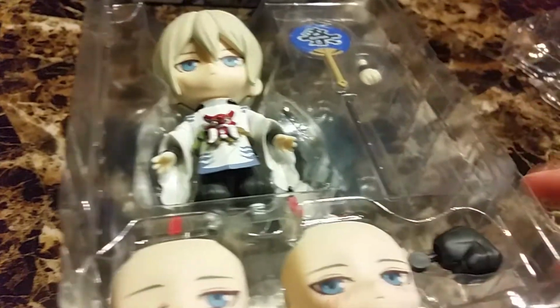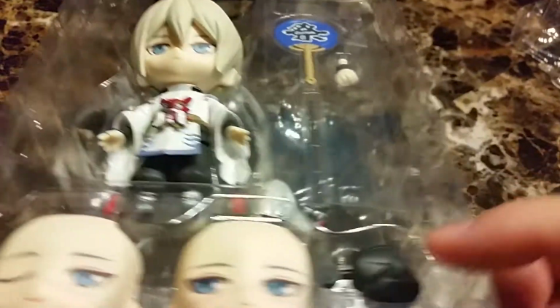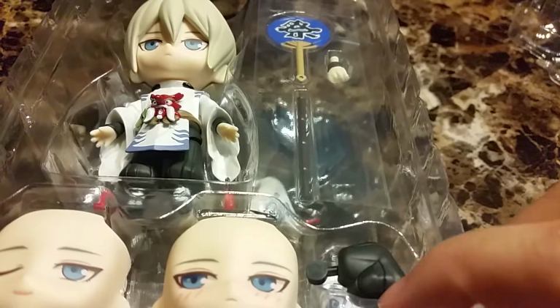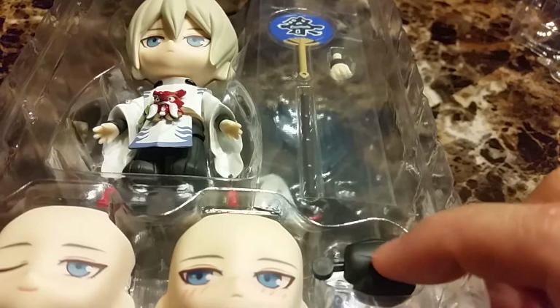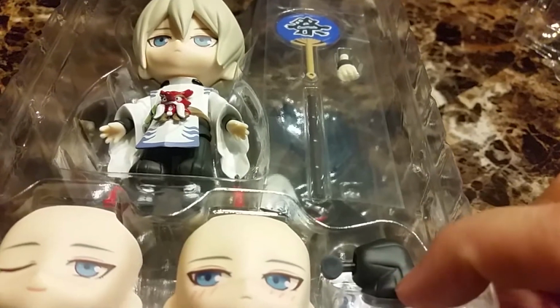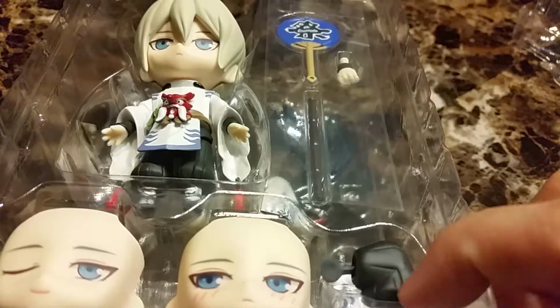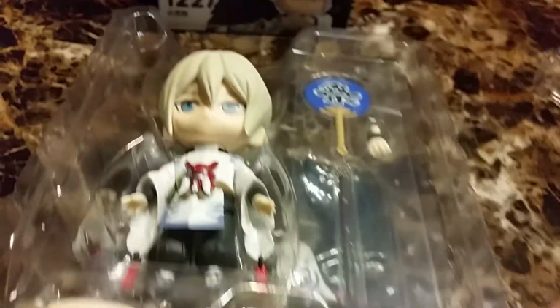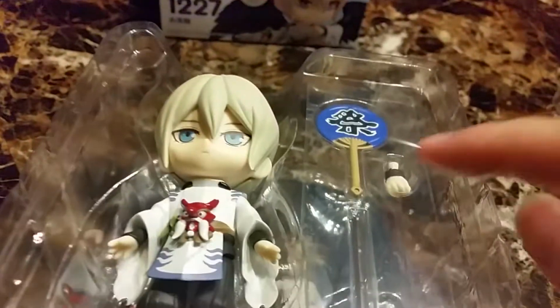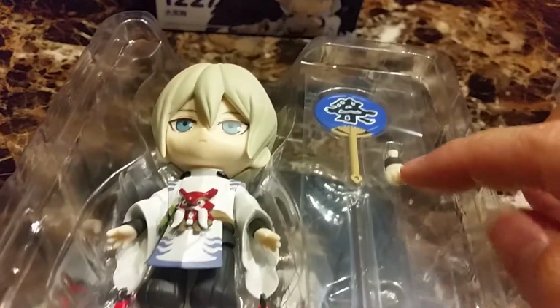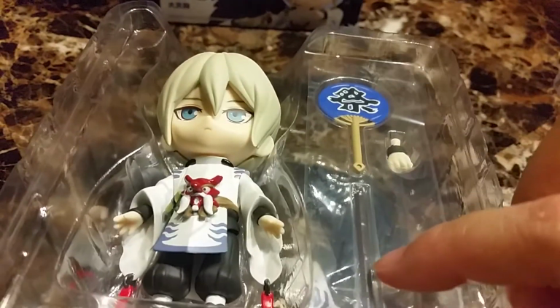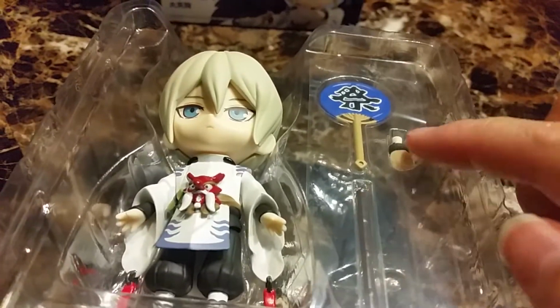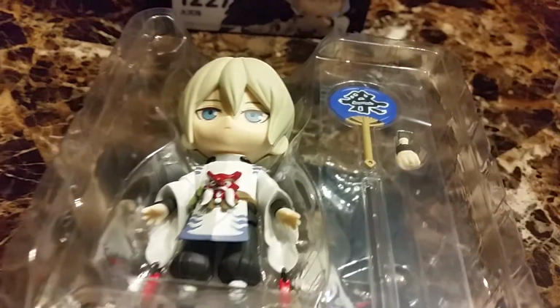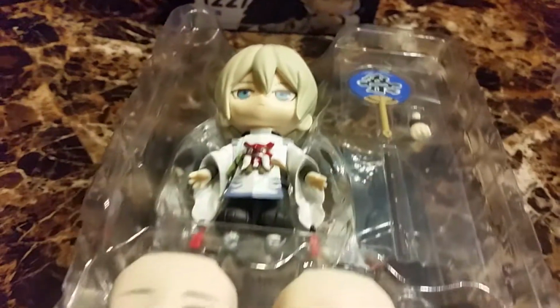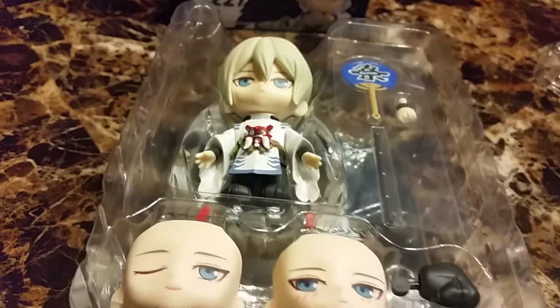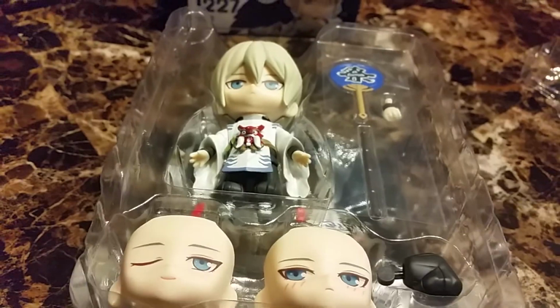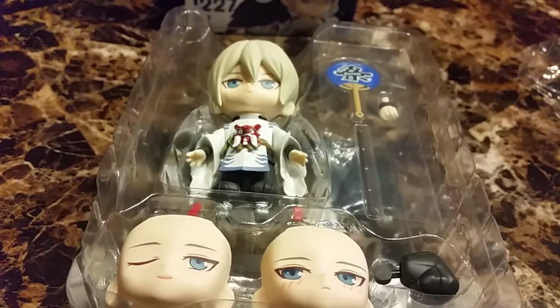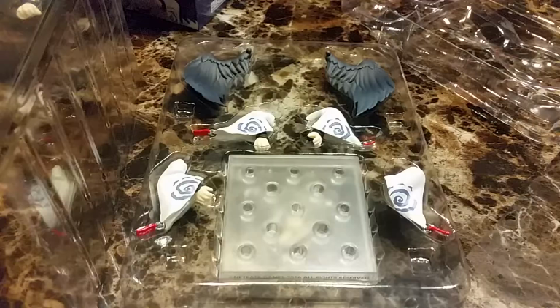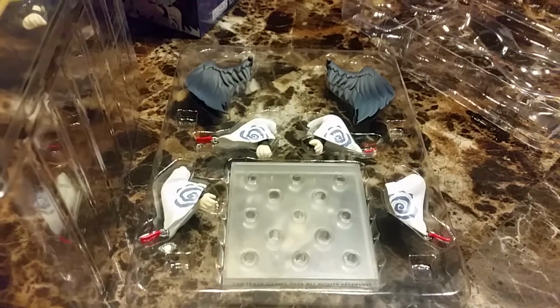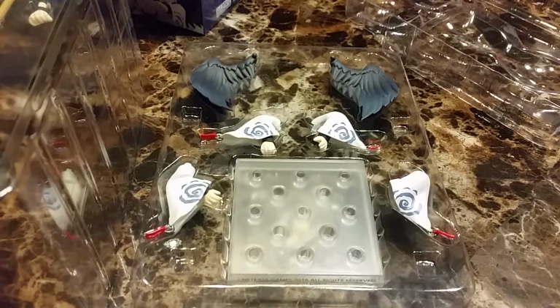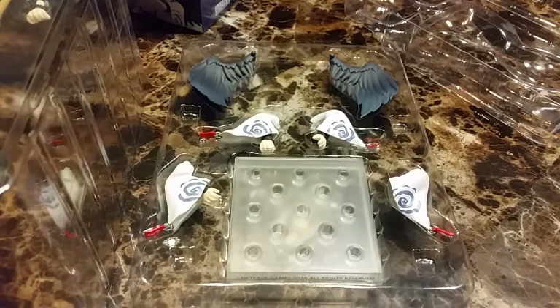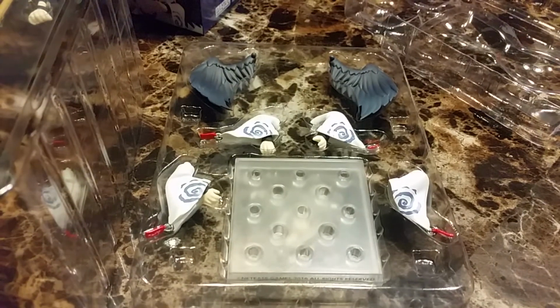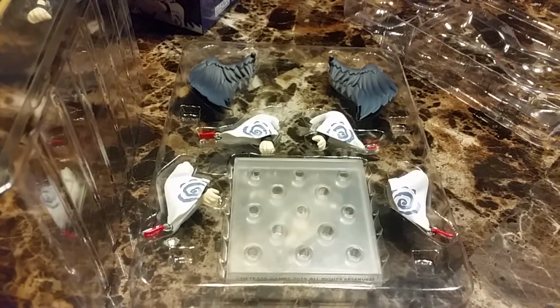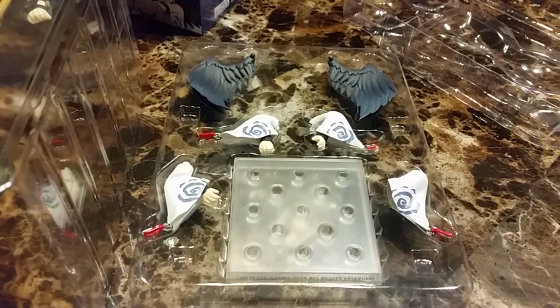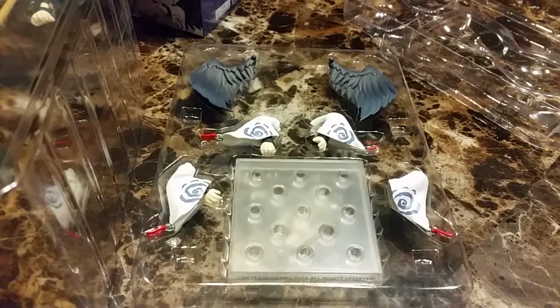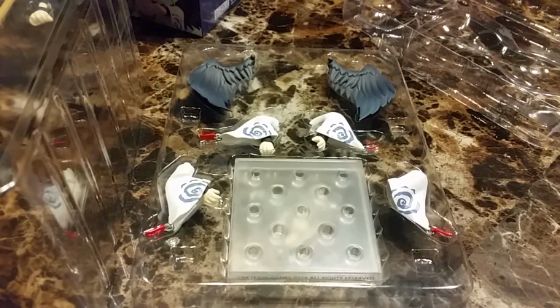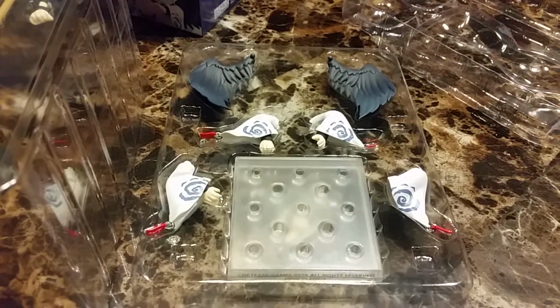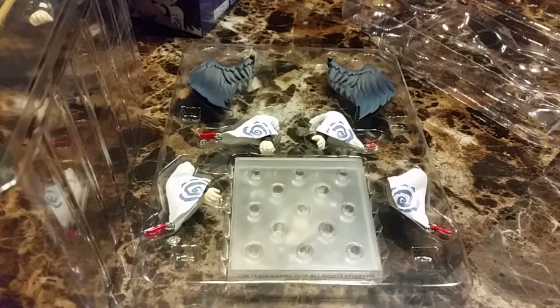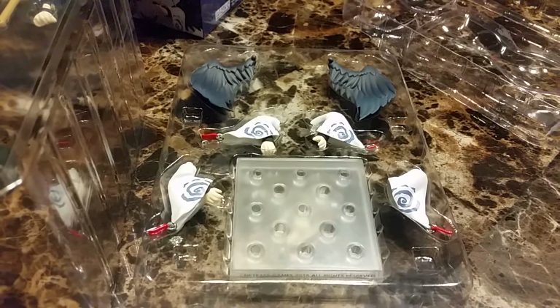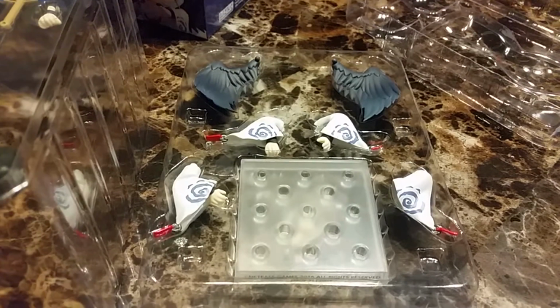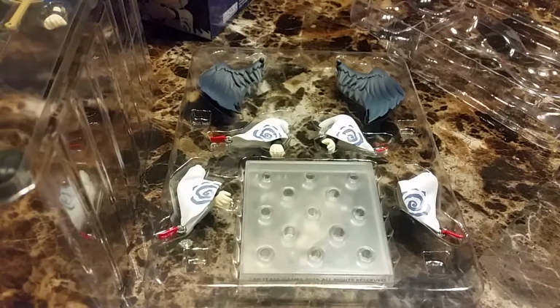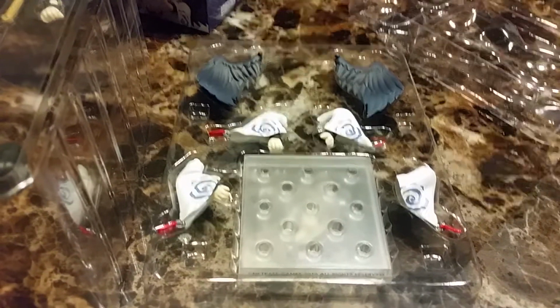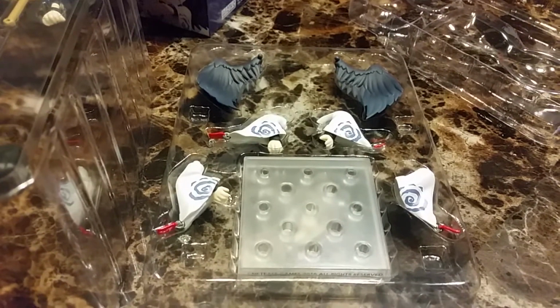He comes with this thing — a fan, a stick, and another hand. For the bottom part, he comes with his black wings and more arm pieces.